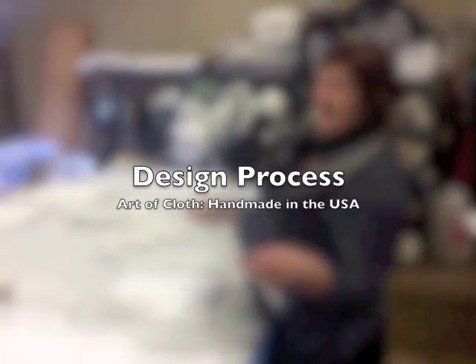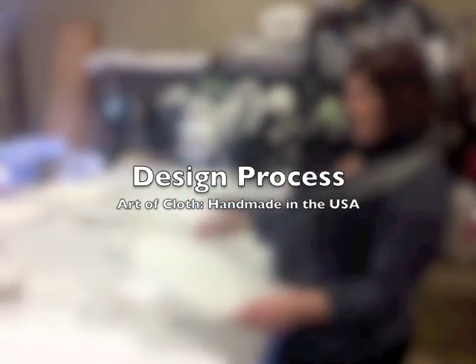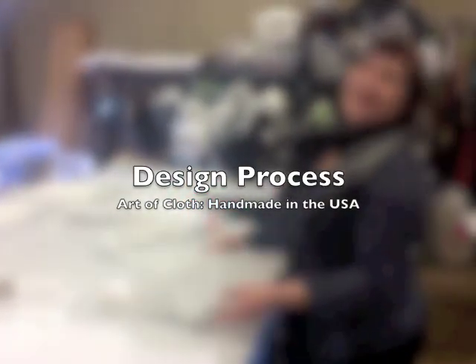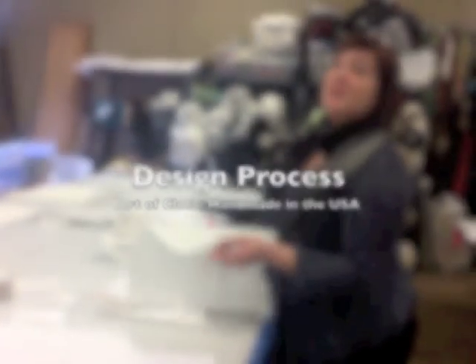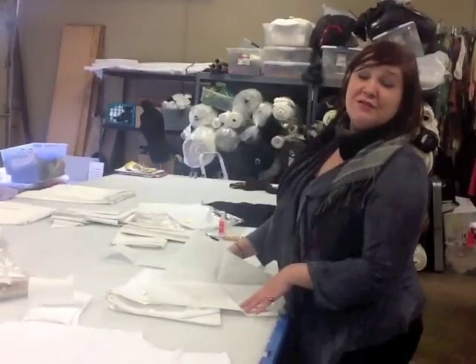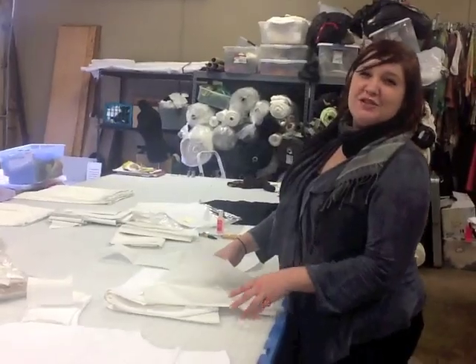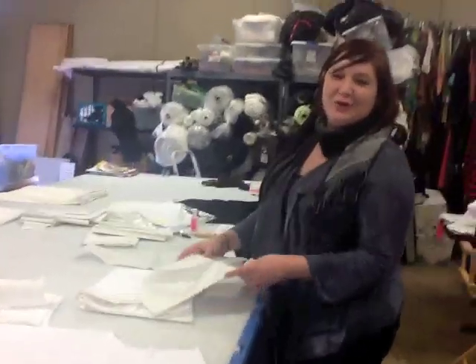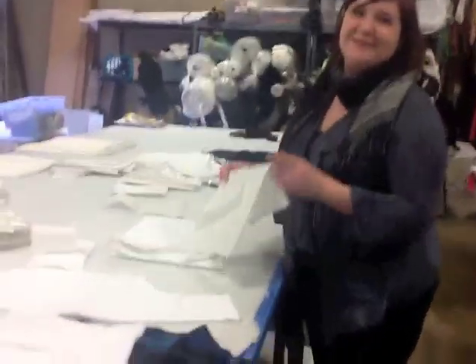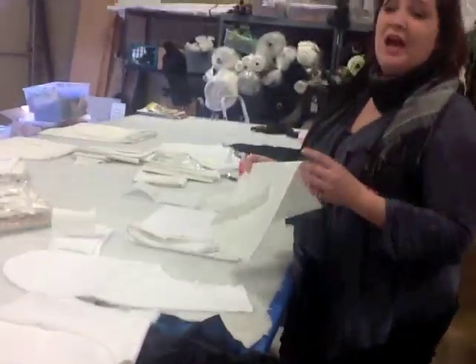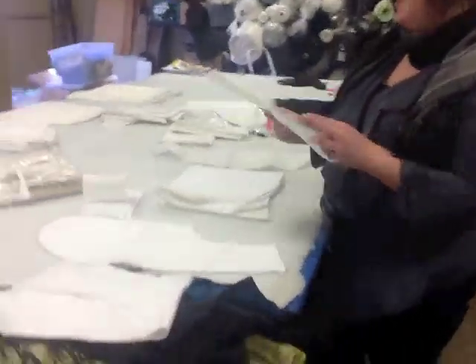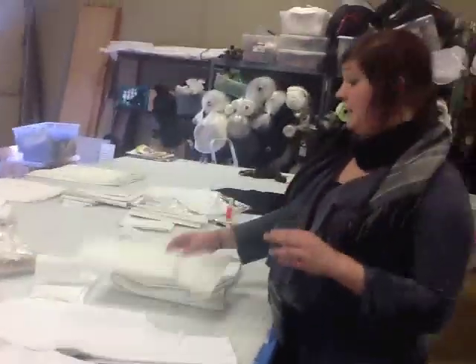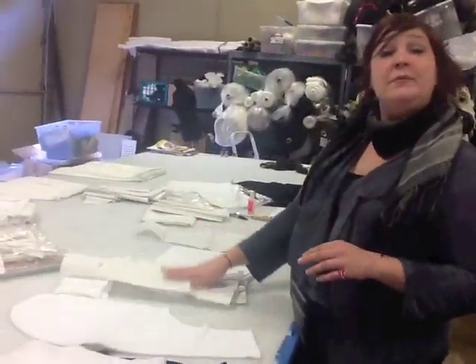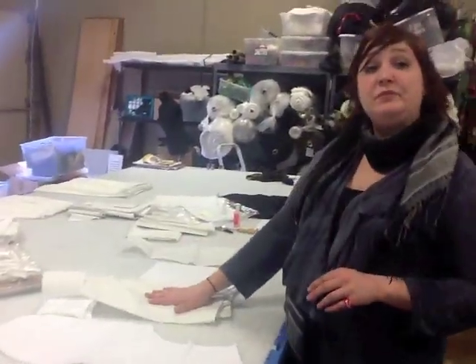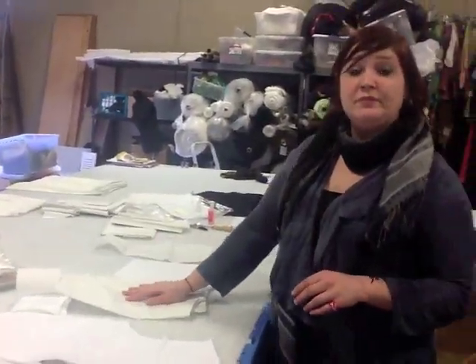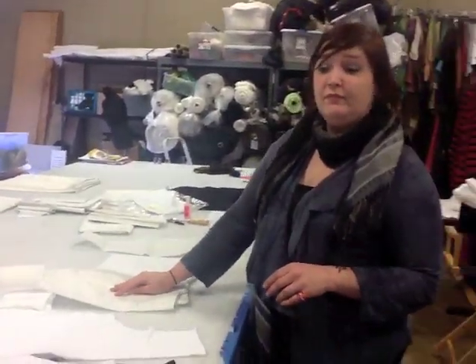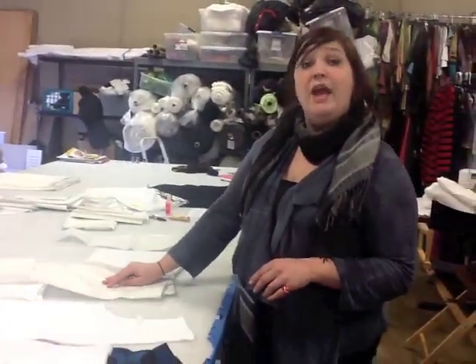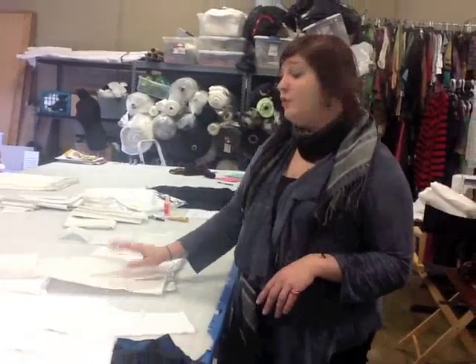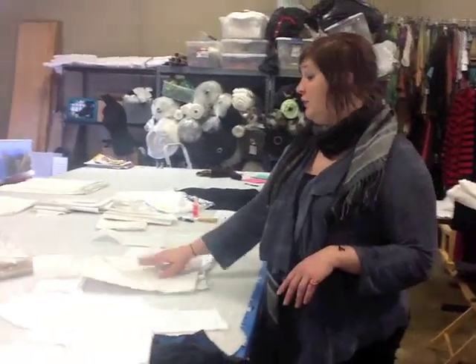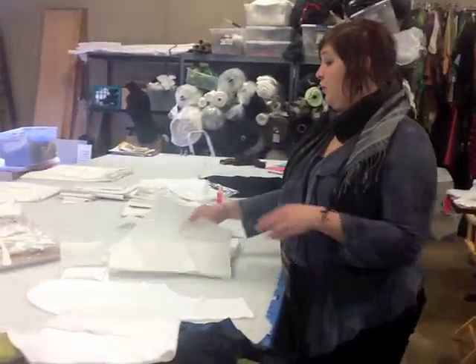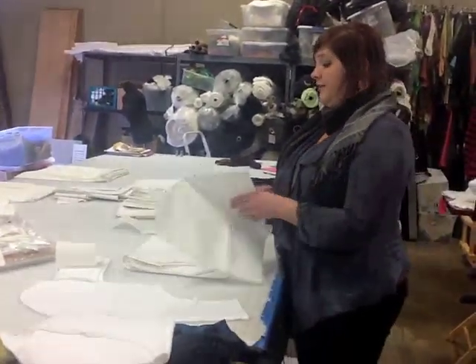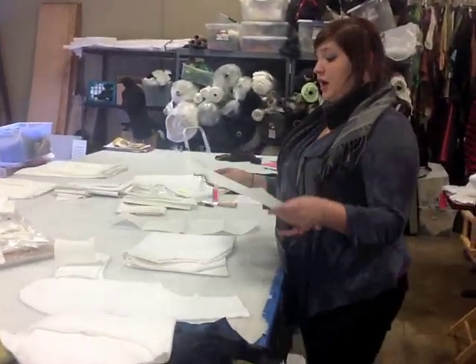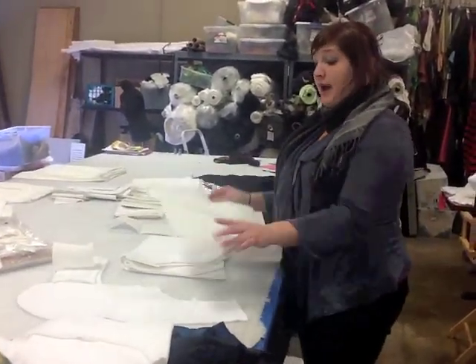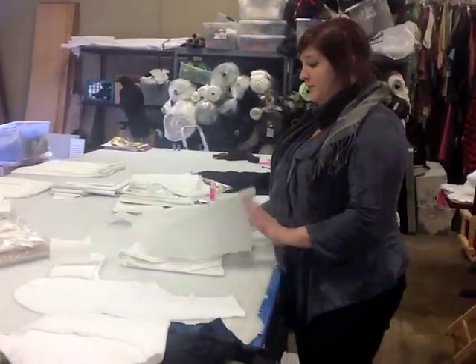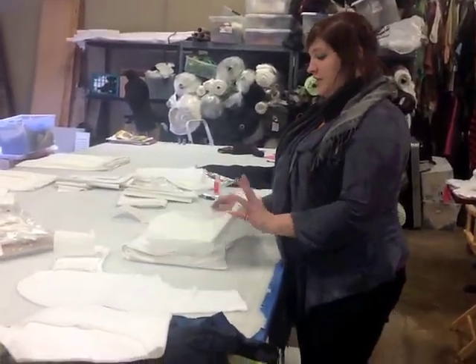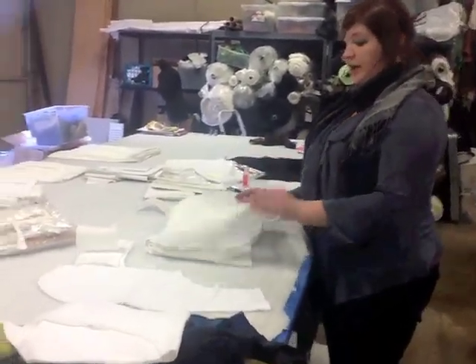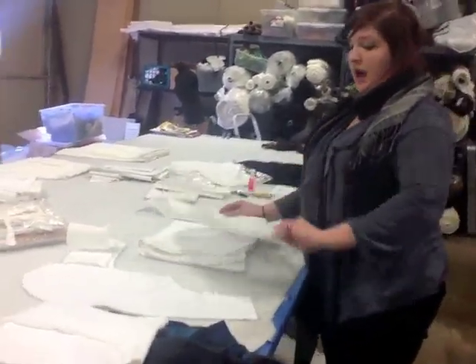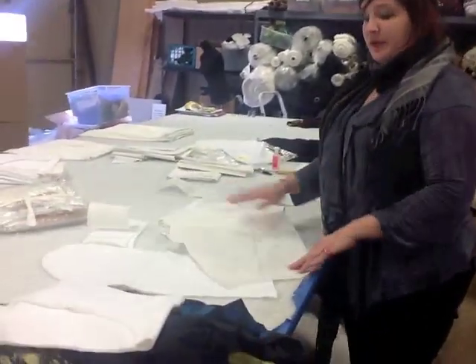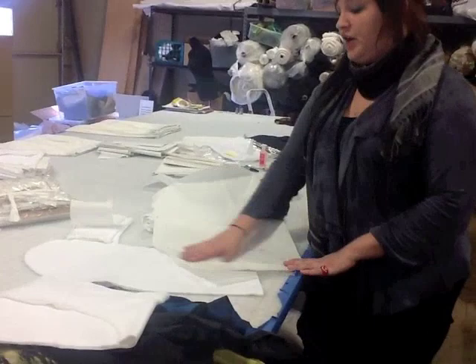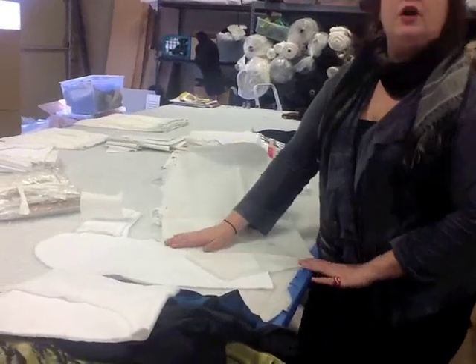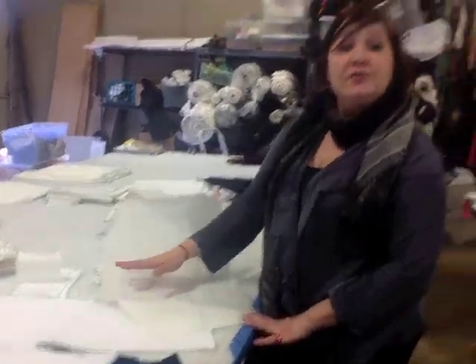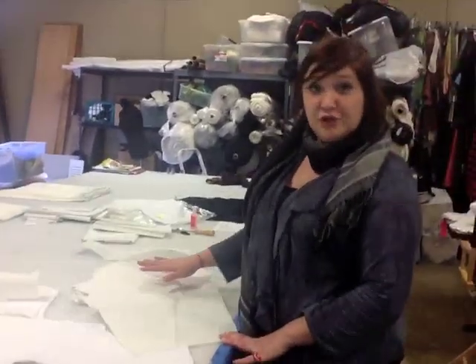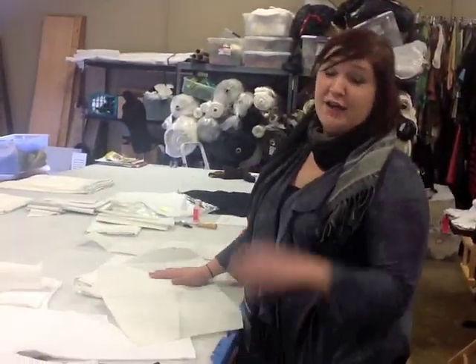Hi Rachel. I'm the manager of the fashion studio. Can you tell us a little bit about what is going on over here? Yeah, of course. Right now I'm working on finishing up some patterns for the Sydney jacket. It's a newer jacket for our sister line, actually.